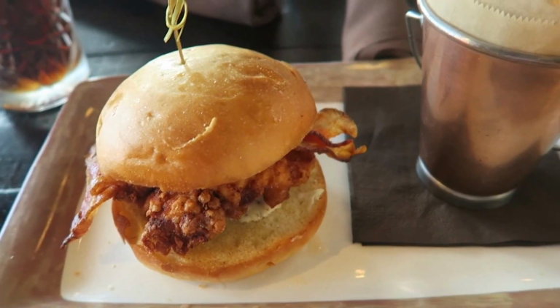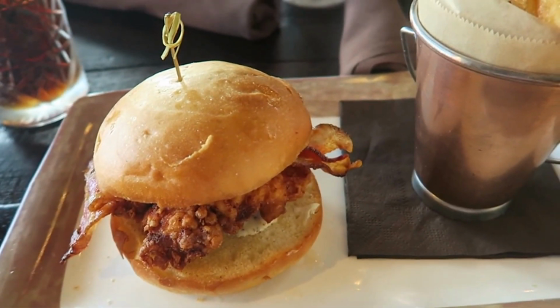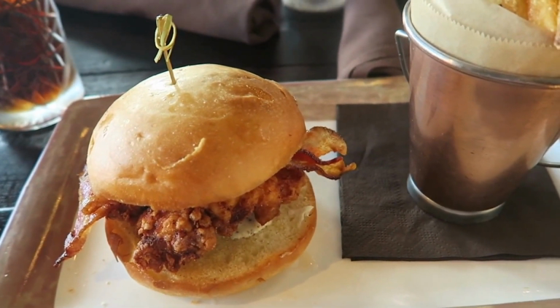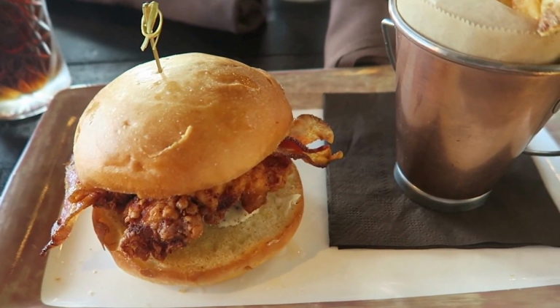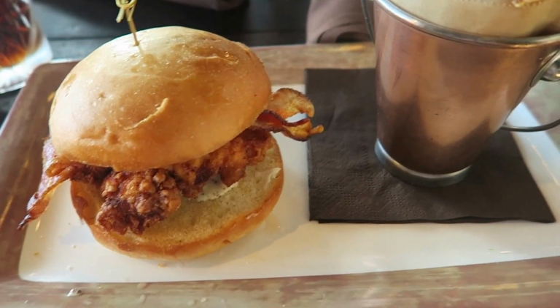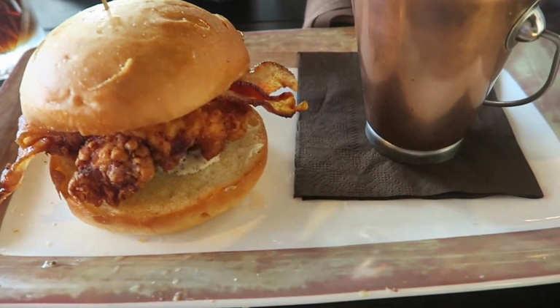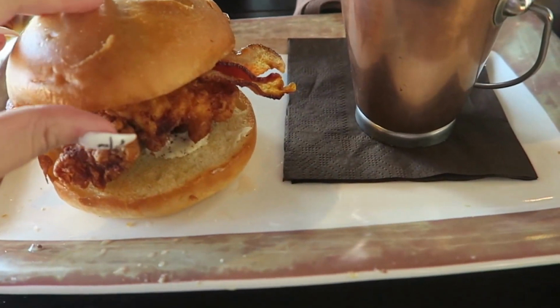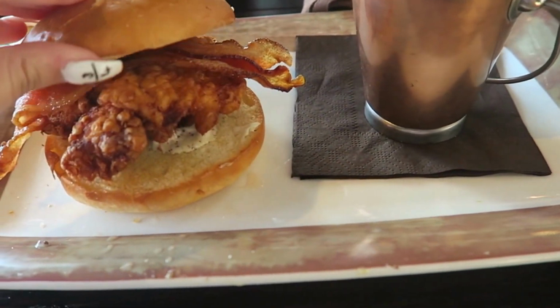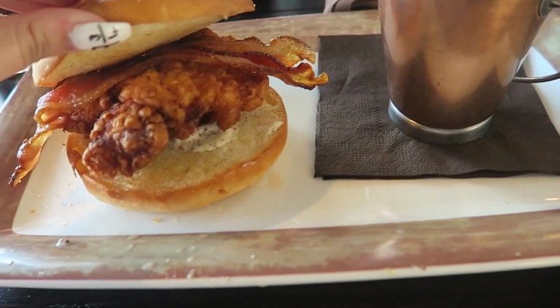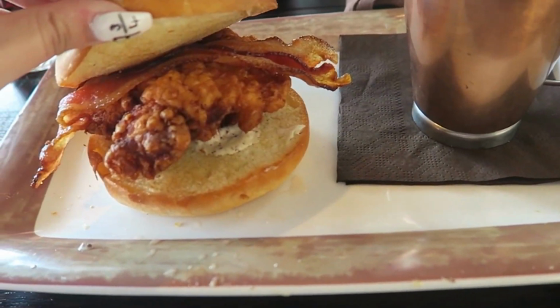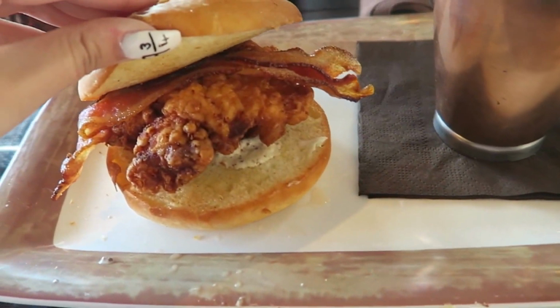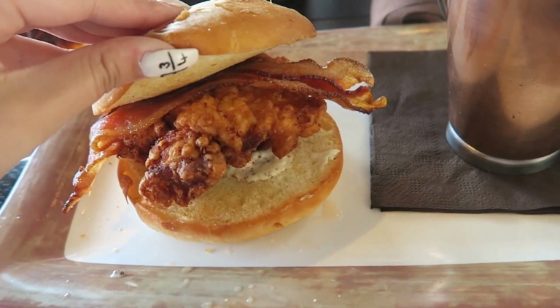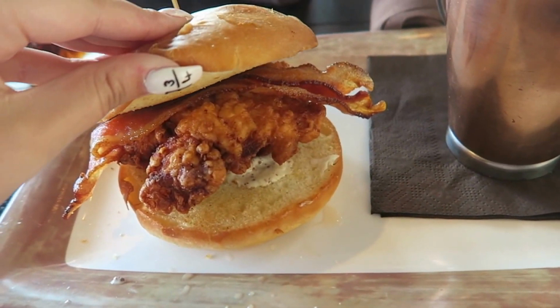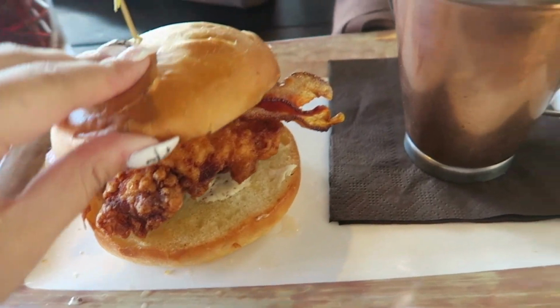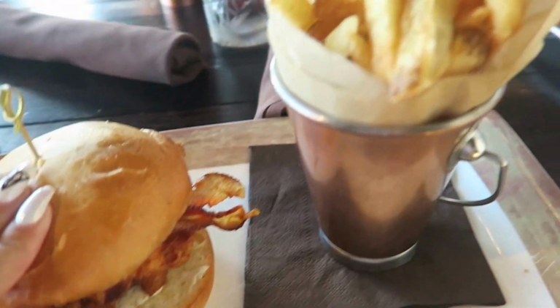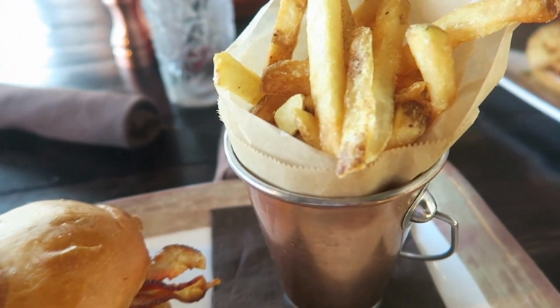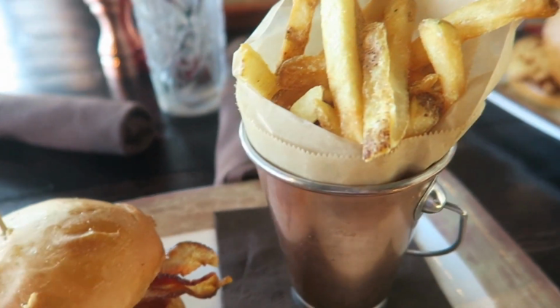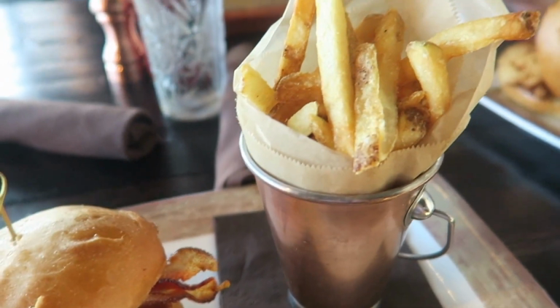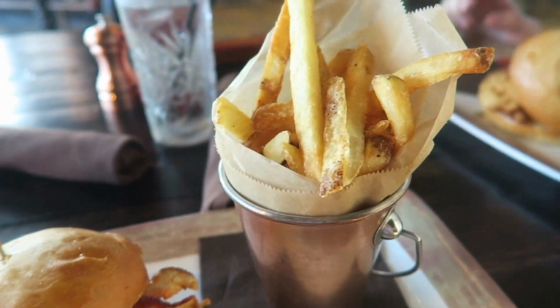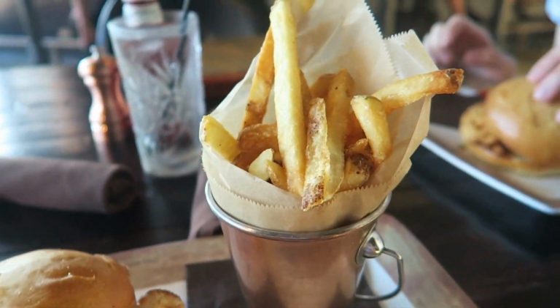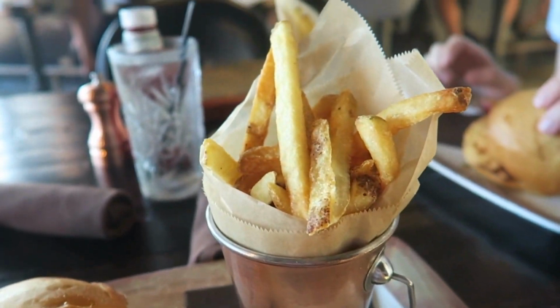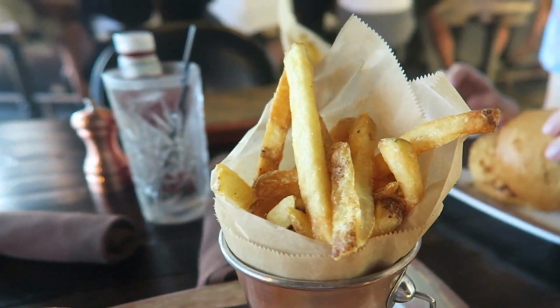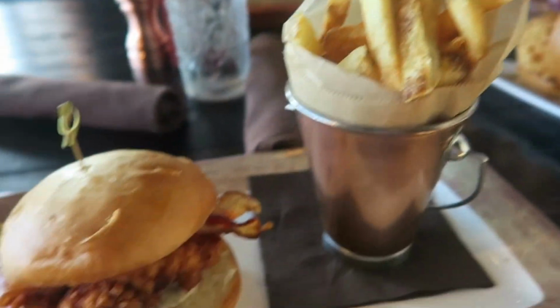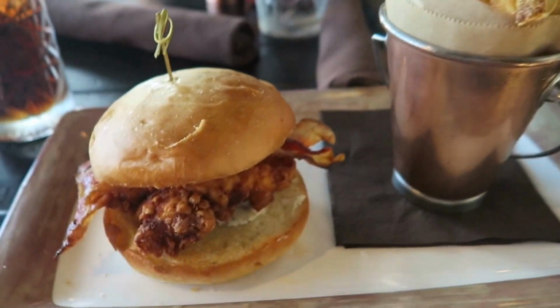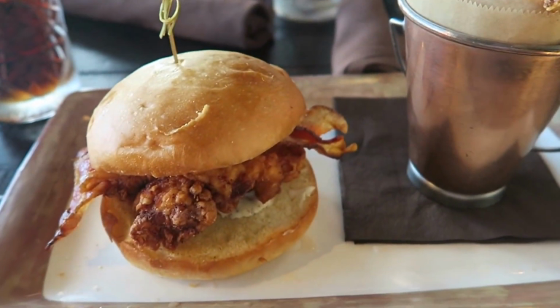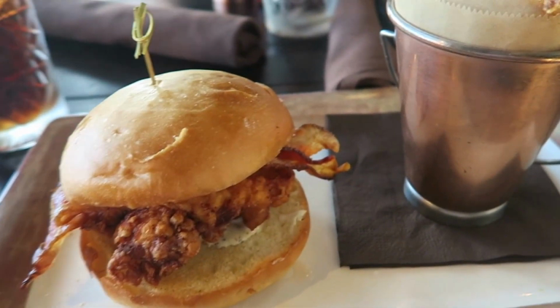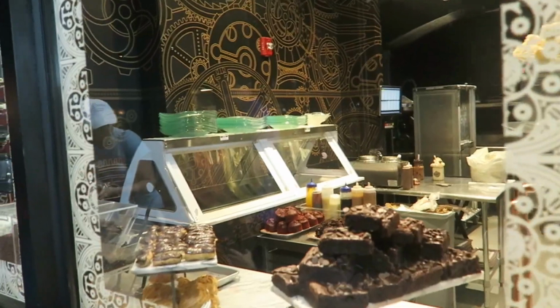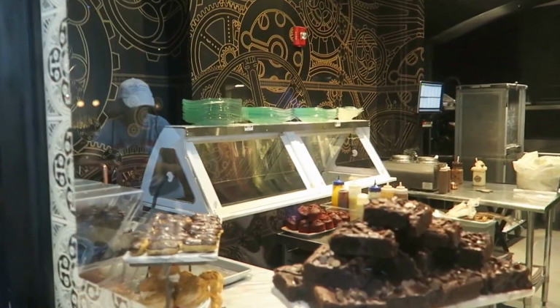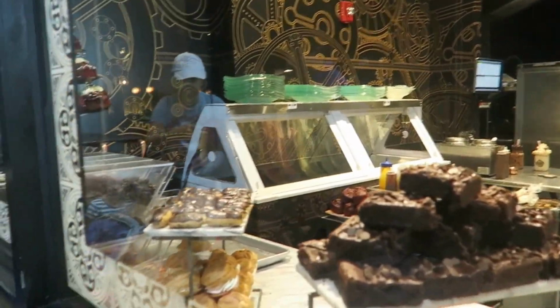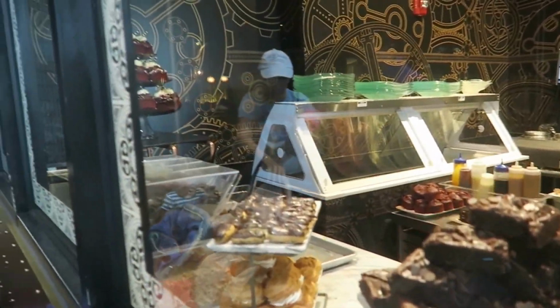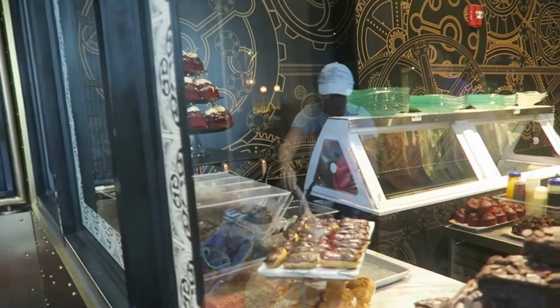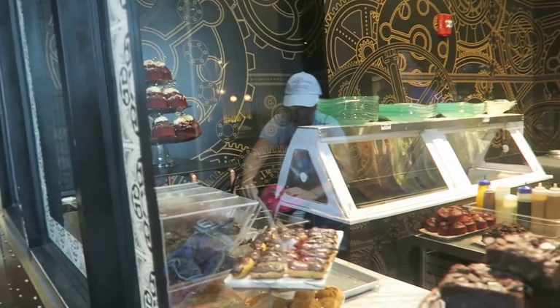We both got these chicken sandwiches, which has chicken and bacon on it, with sauce and chips. The chips are already so nice. I have to try the burger though still. They're making all the desserts in there.